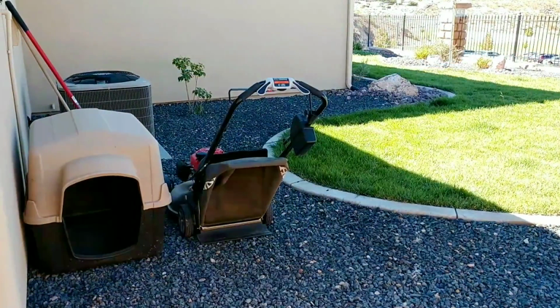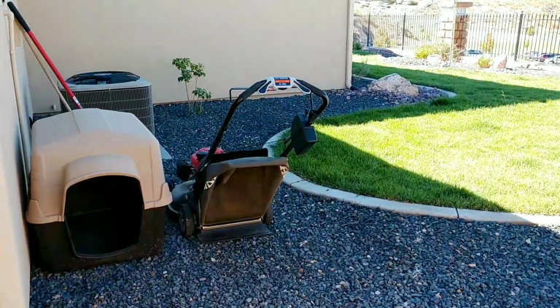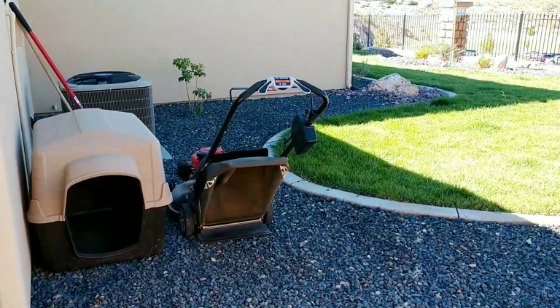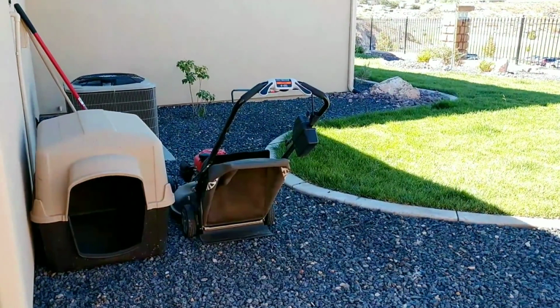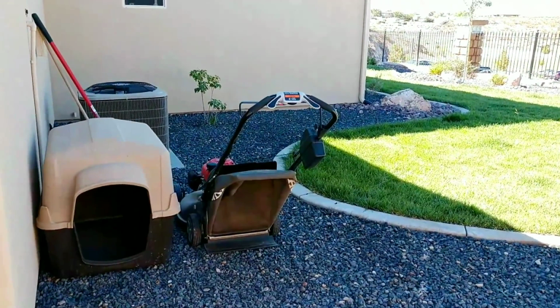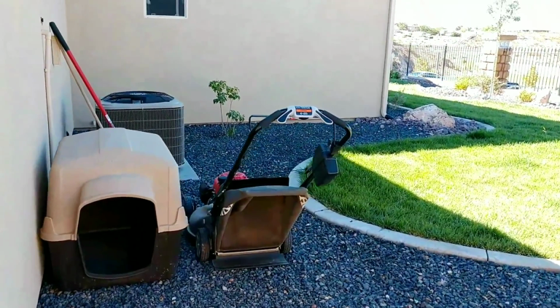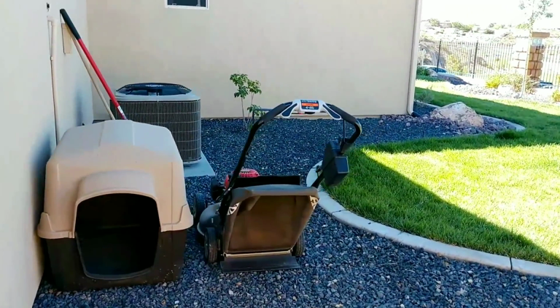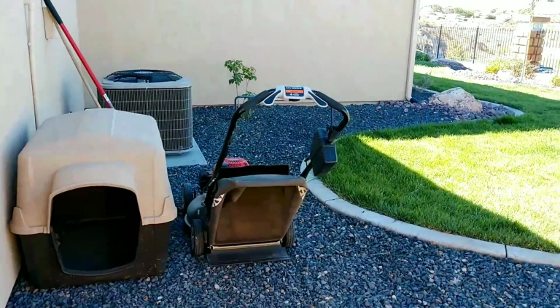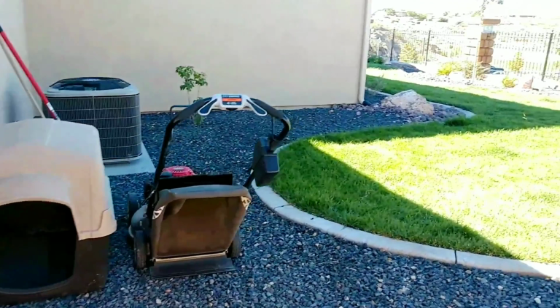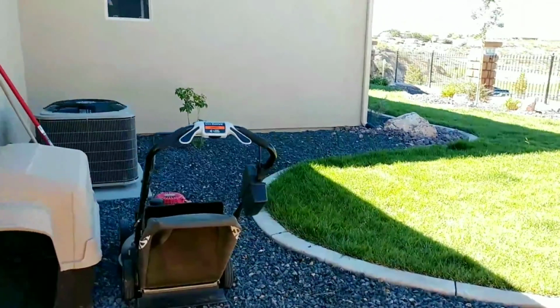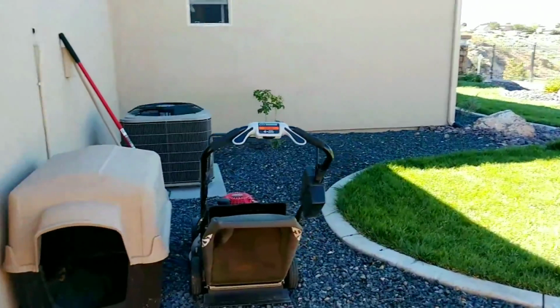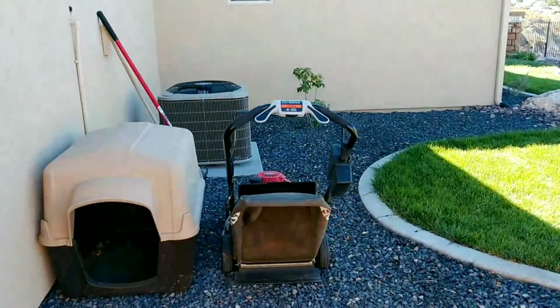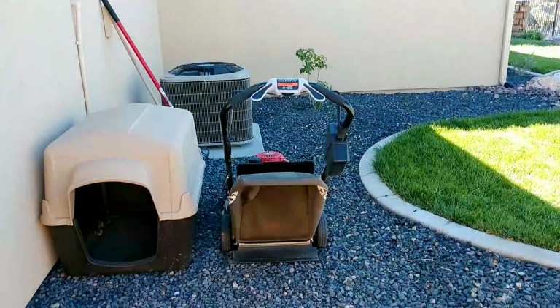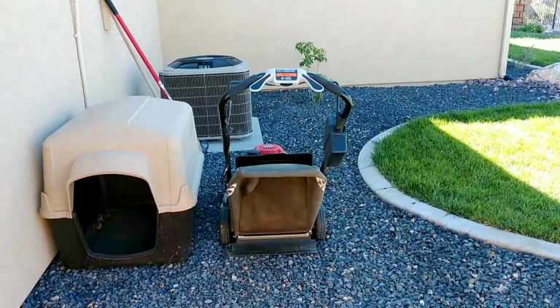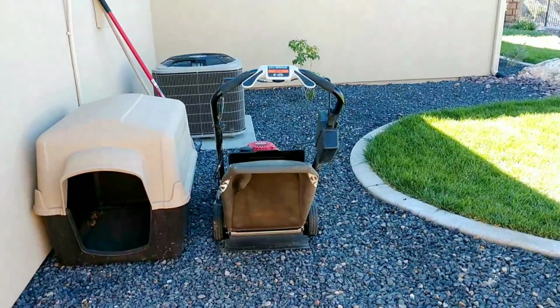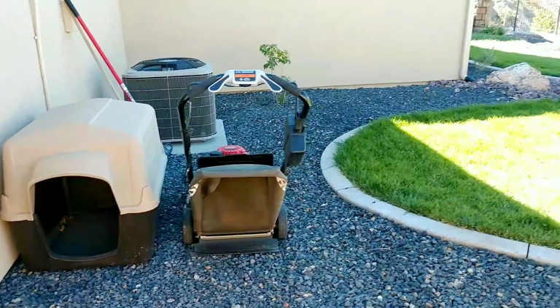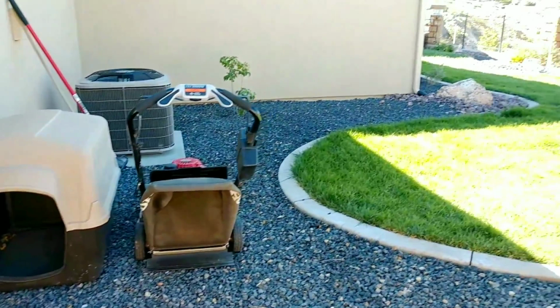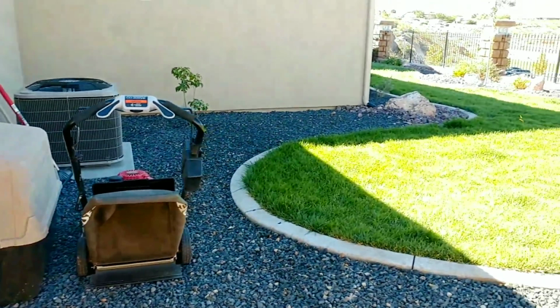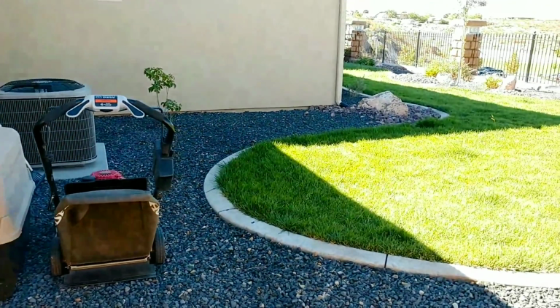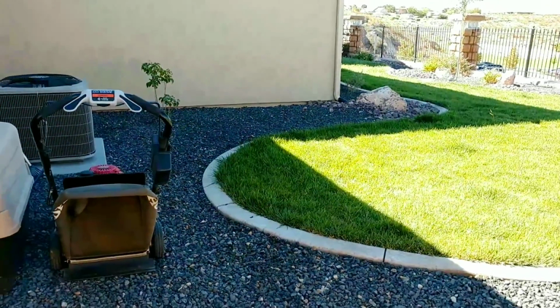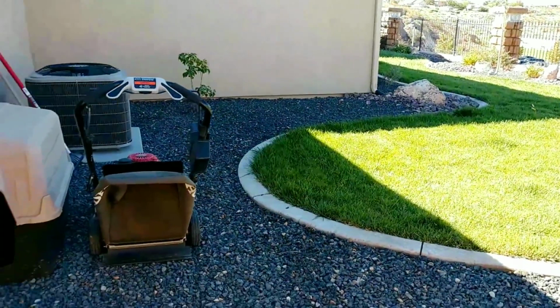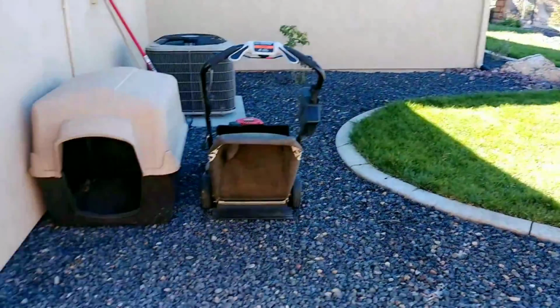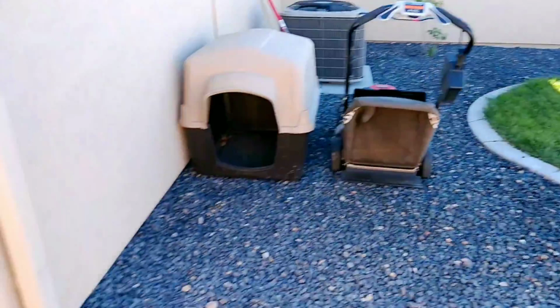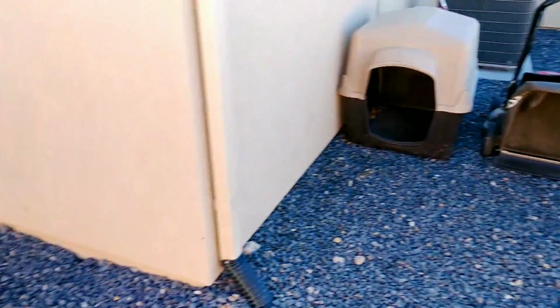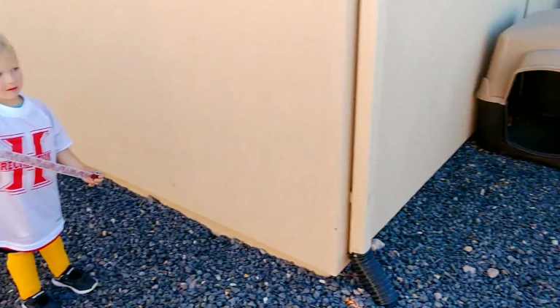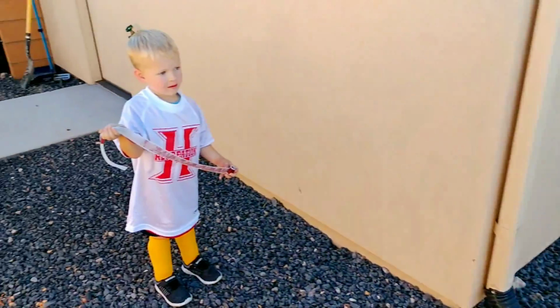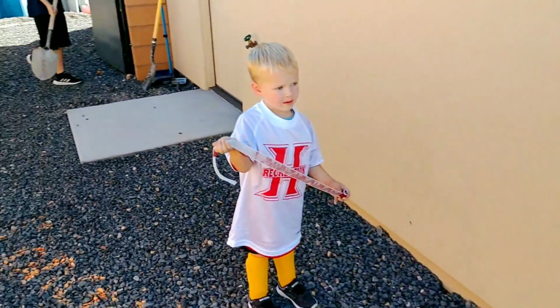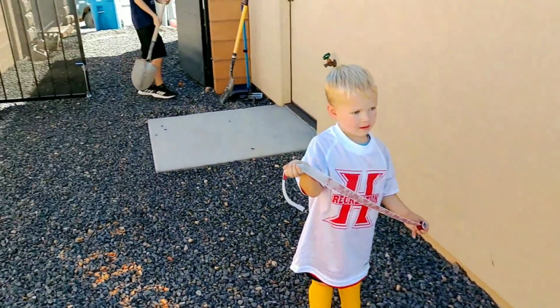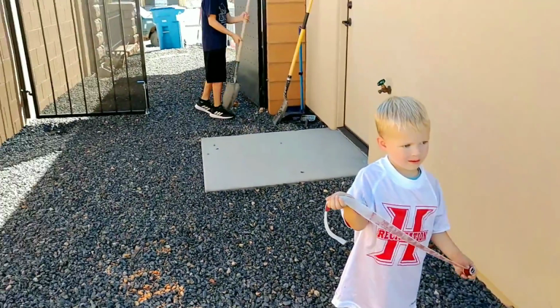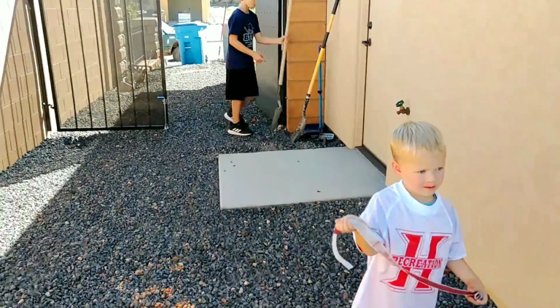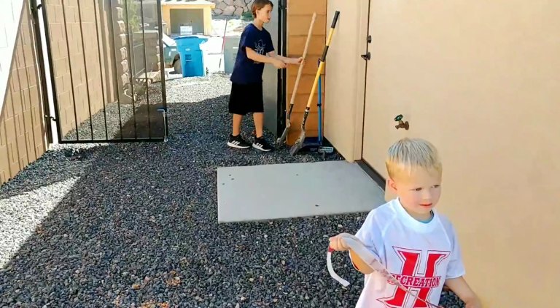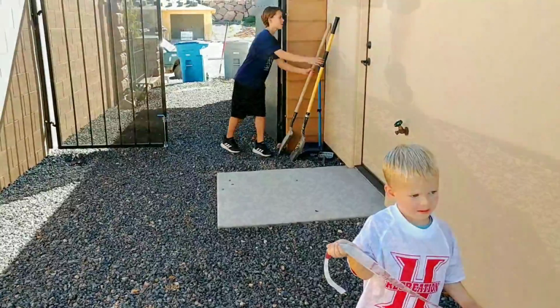We're going to take it back to basics with this video. We need a path for this lawnmower to get to that grass without dragging it through this lava rock.